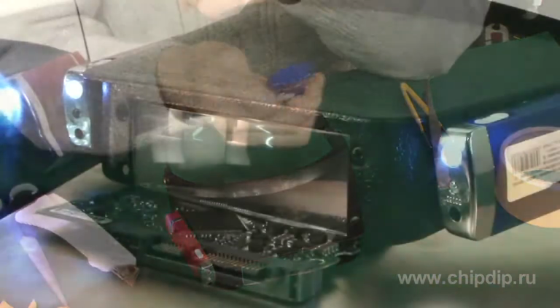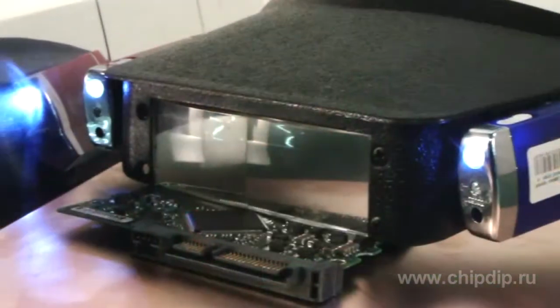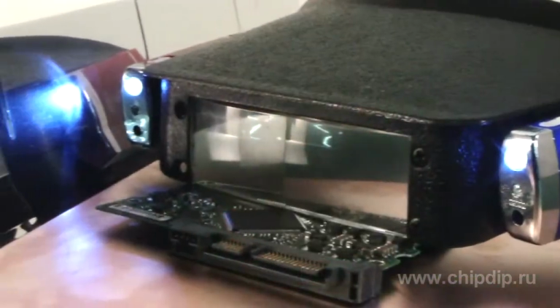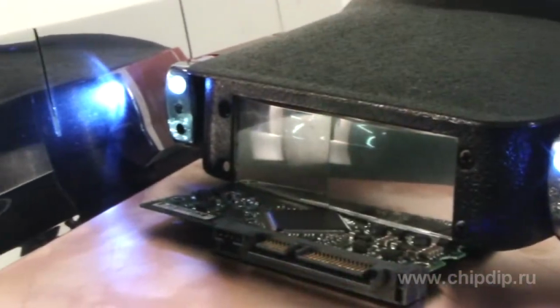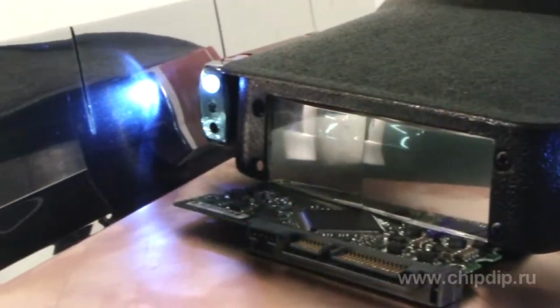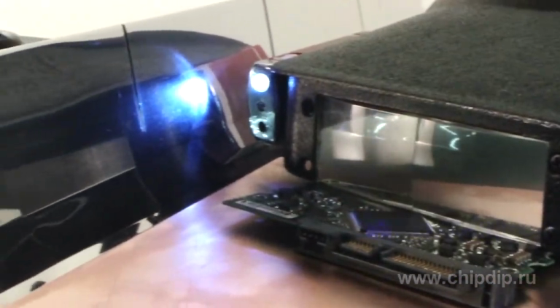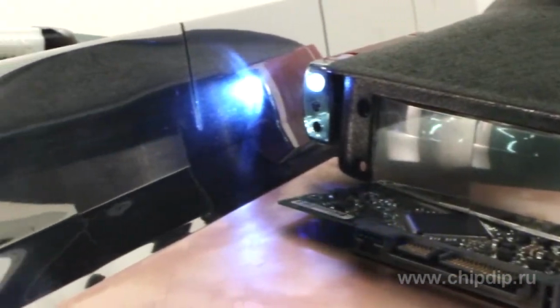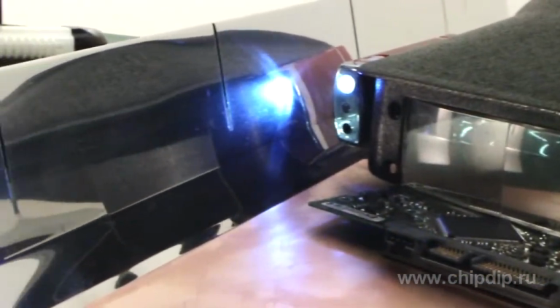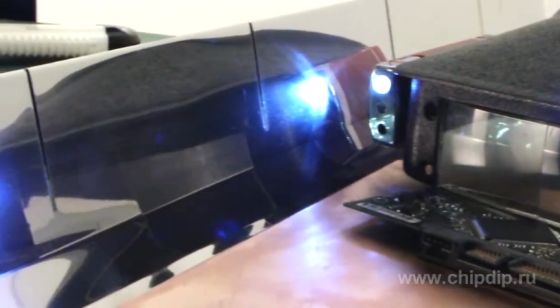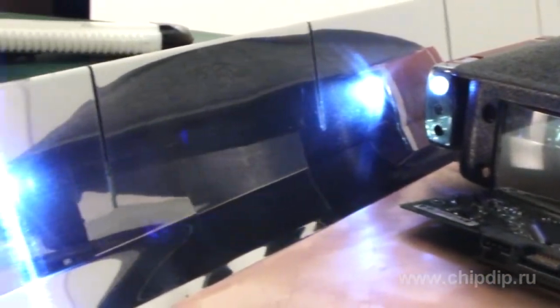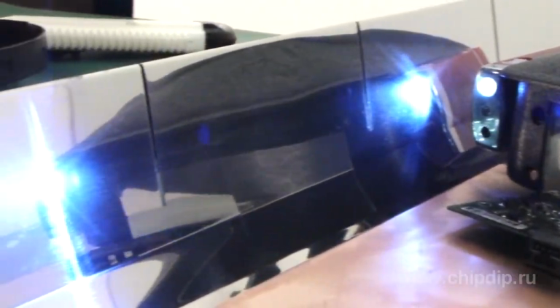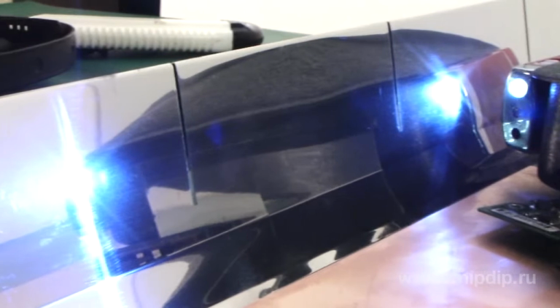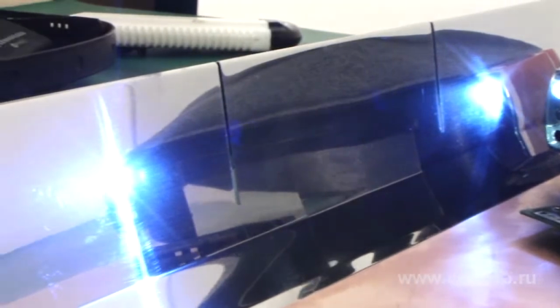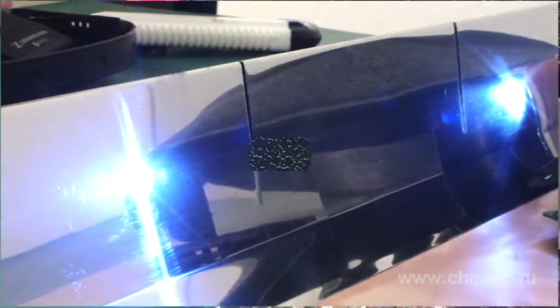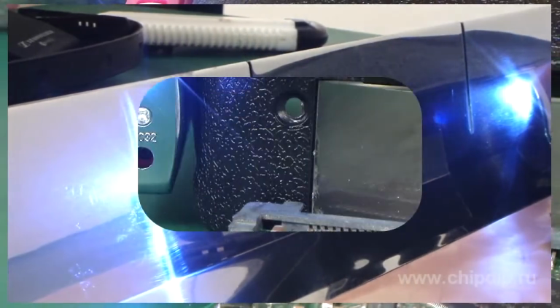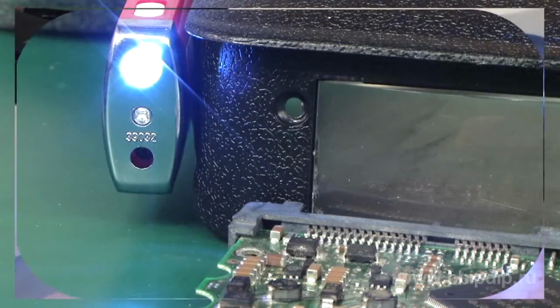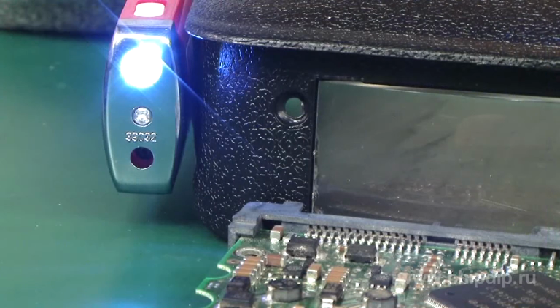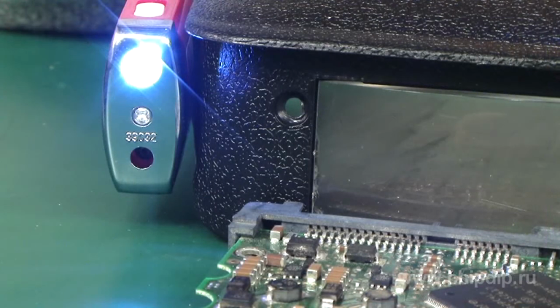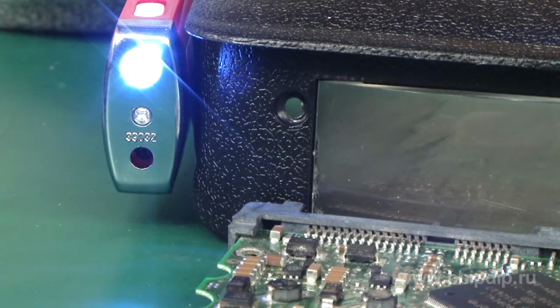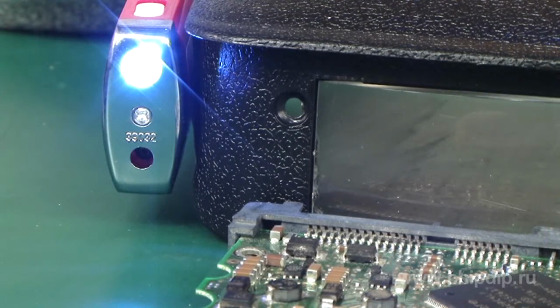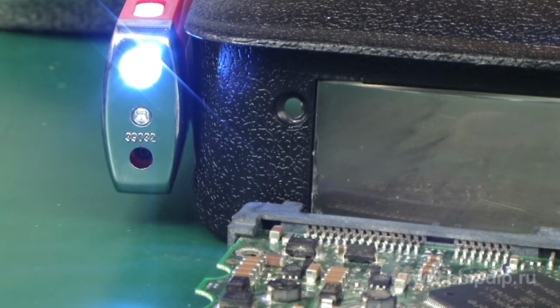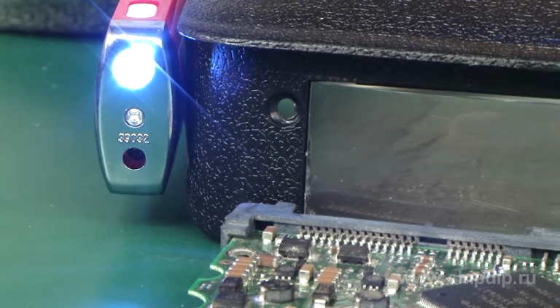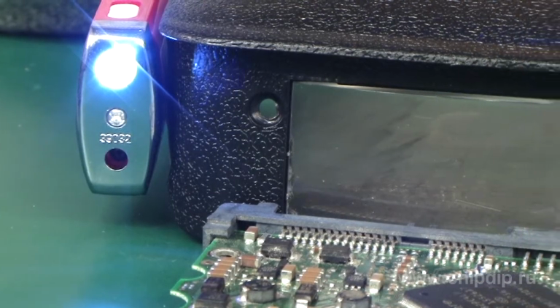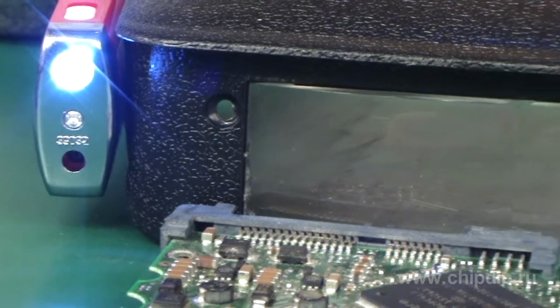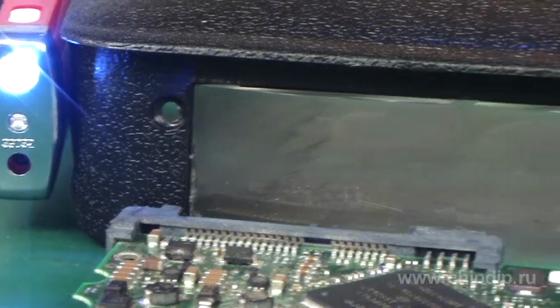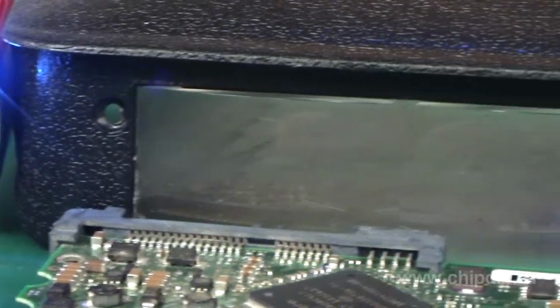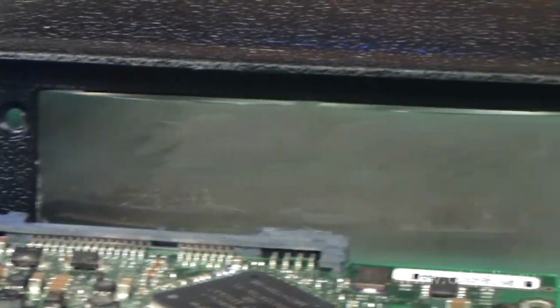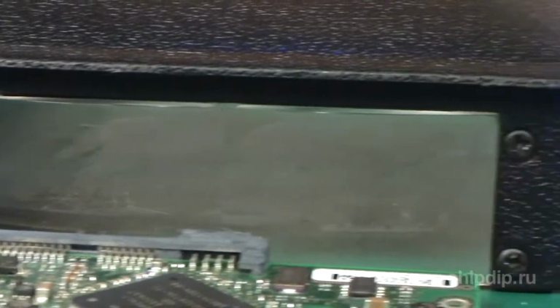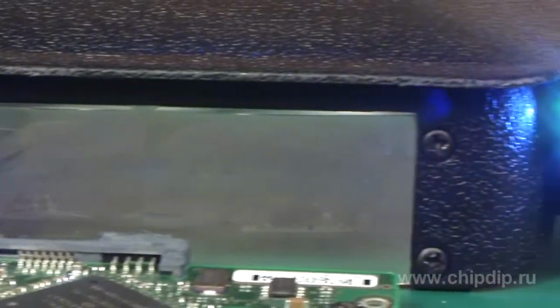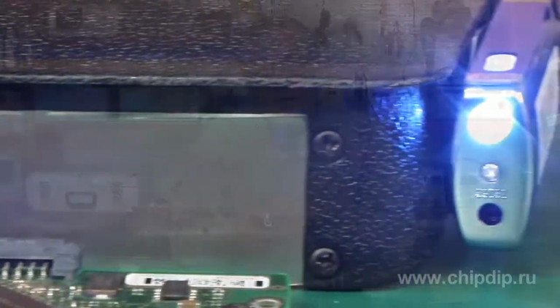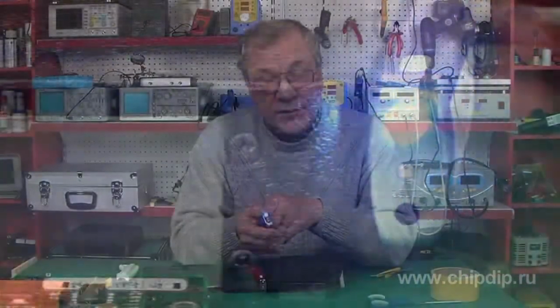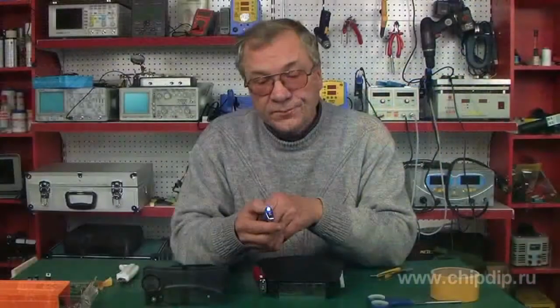As for the duration of operation in the constant lighting mode, you have nothing to worry about. The energy-saving mode of LEDs and their battery power will take care of that.